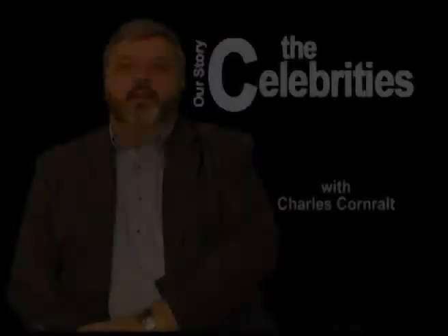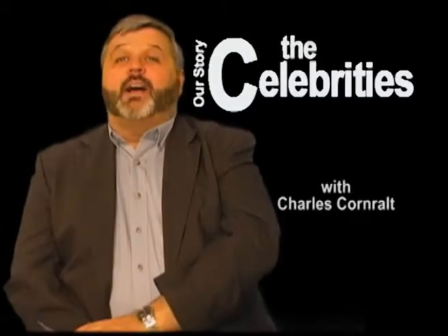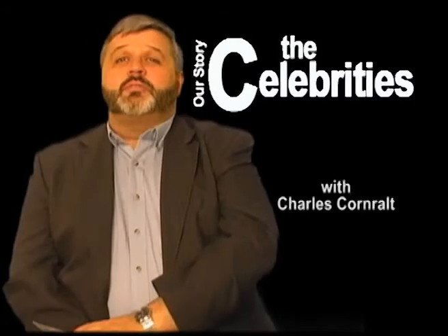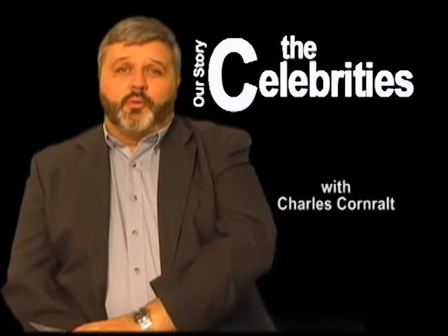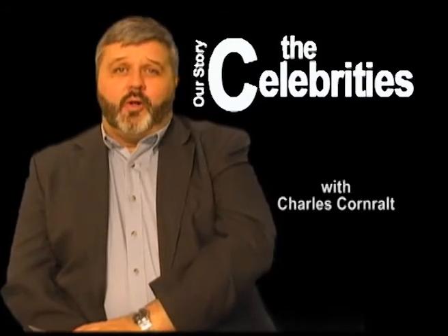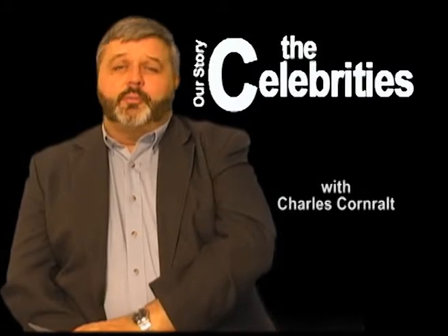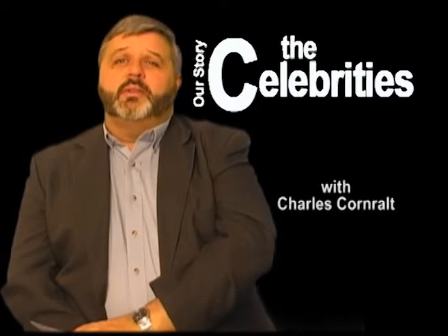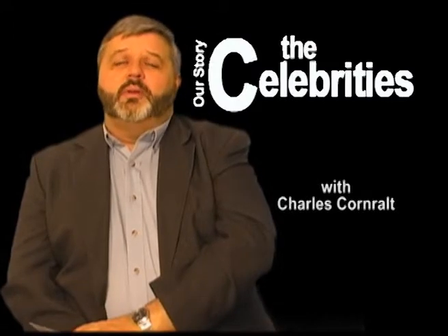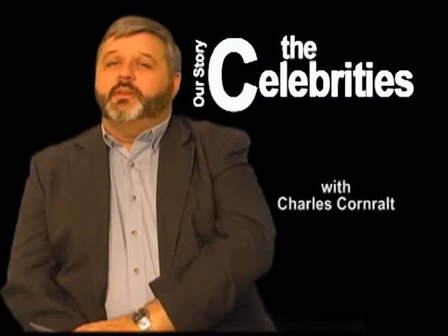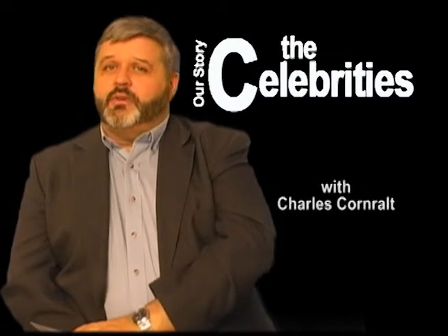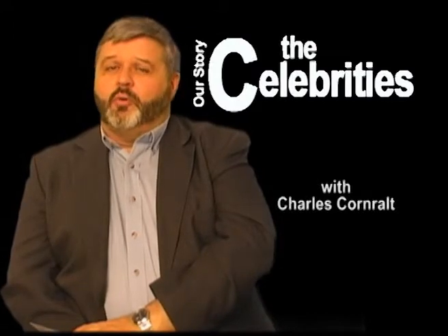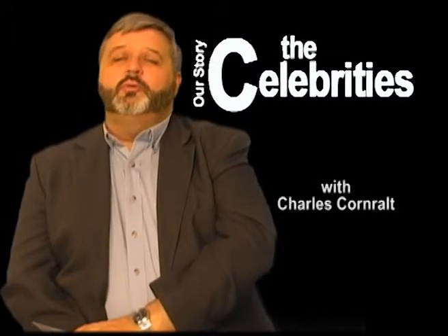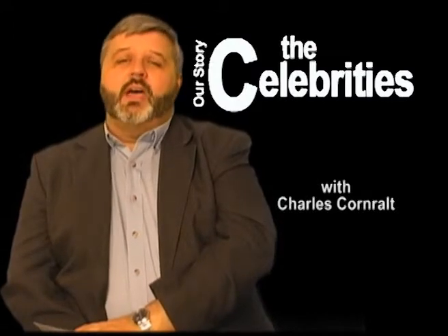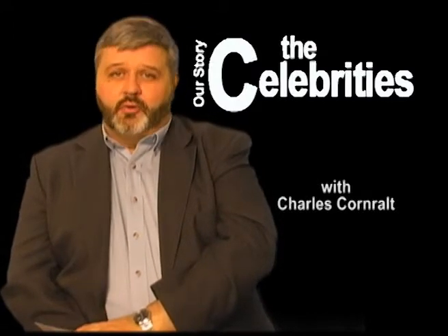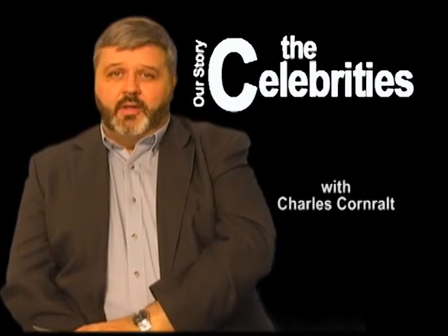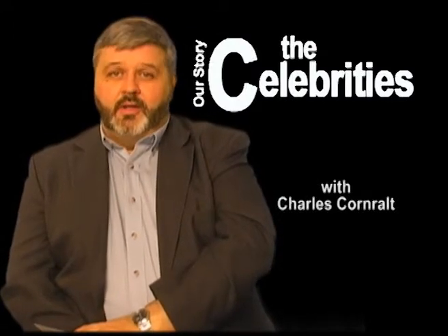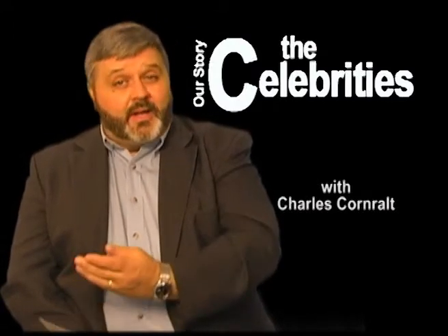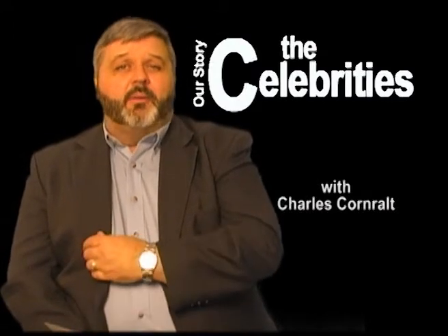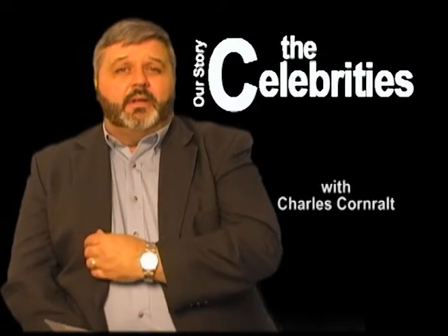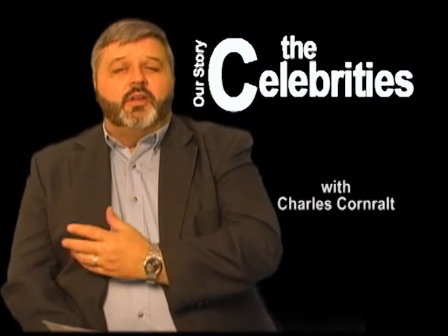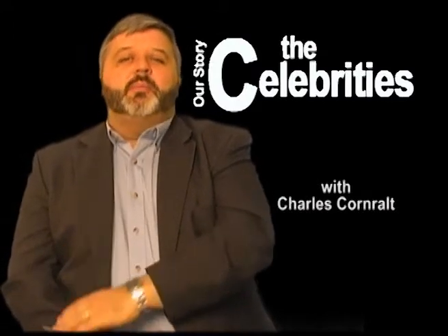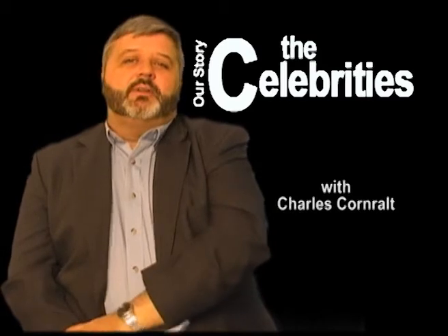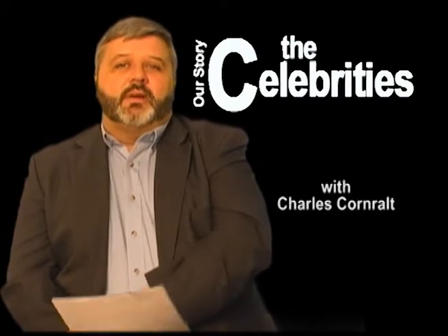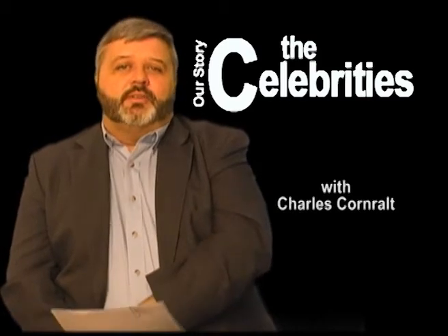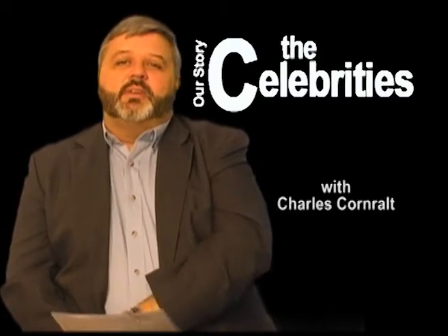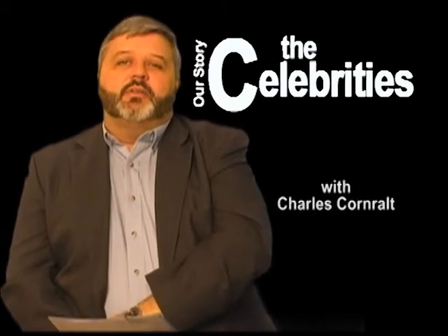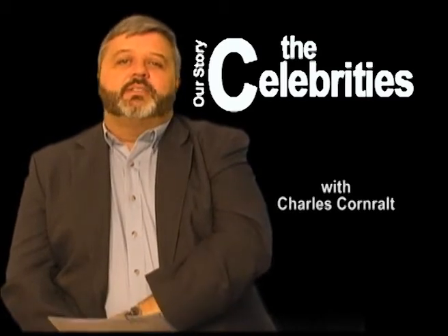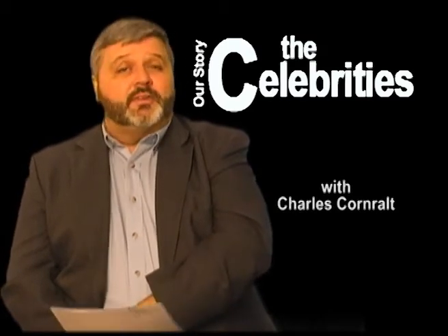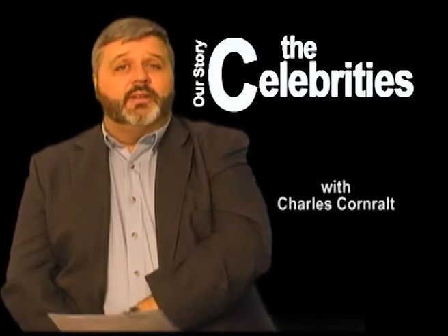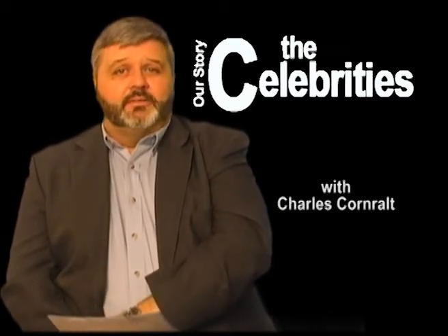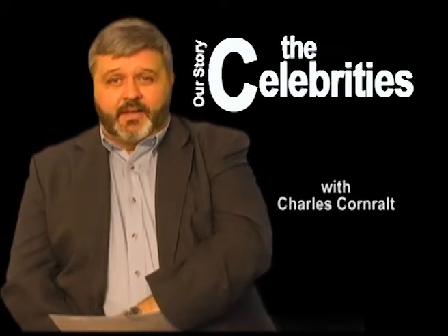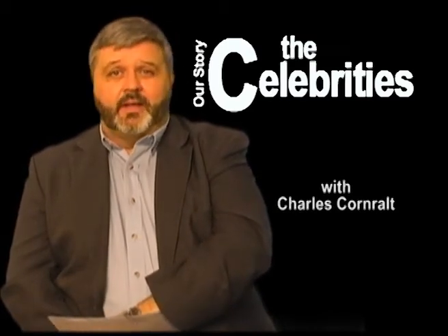Hi, I'm Charles Cornrault and you probably know me from the TV show Tuesday Afternoon. Well, enough about me — join my fellow celebrities as we take a look at small town living at its best.